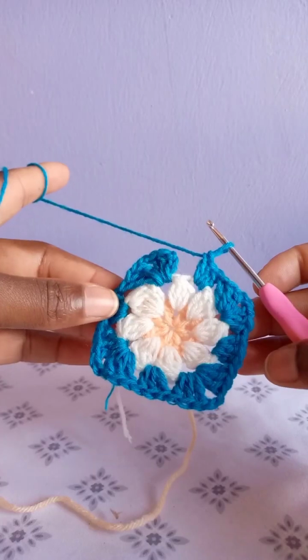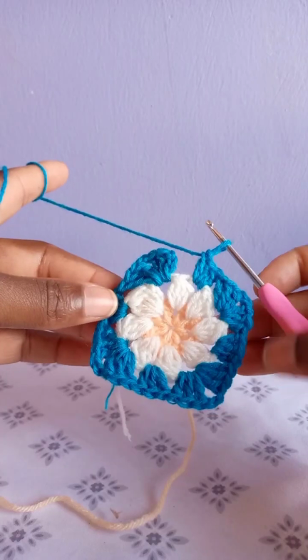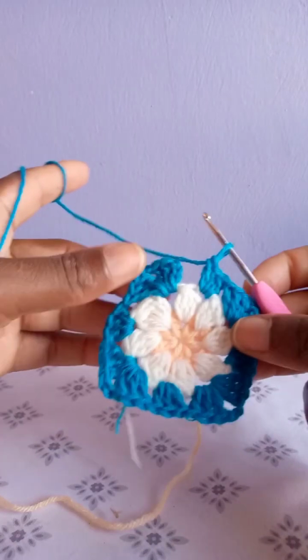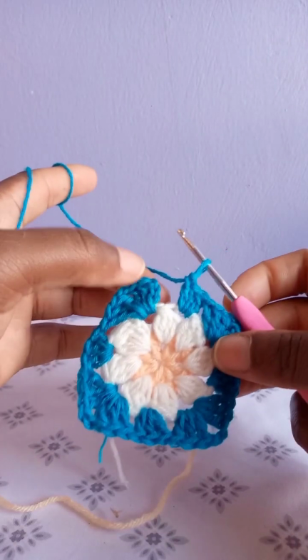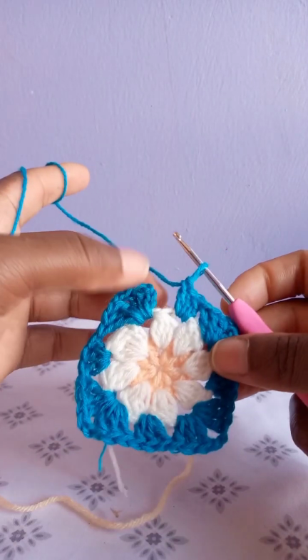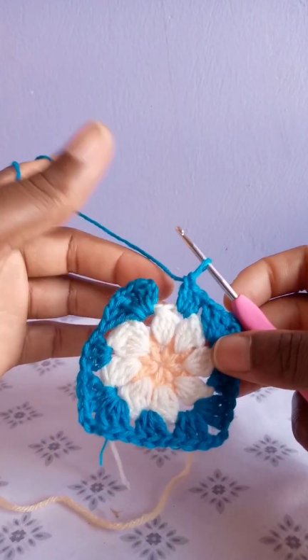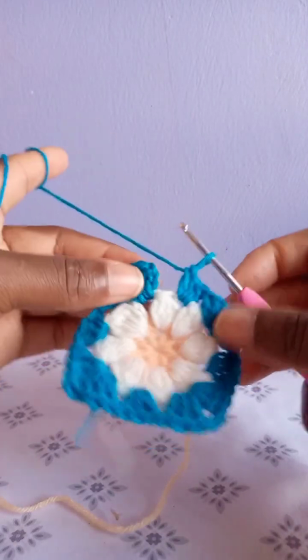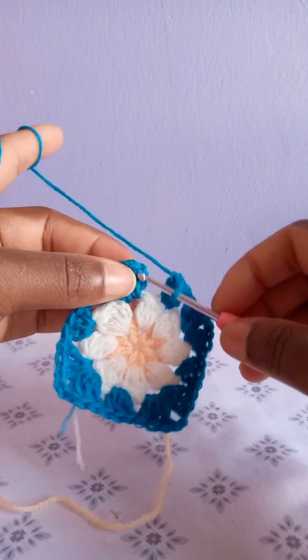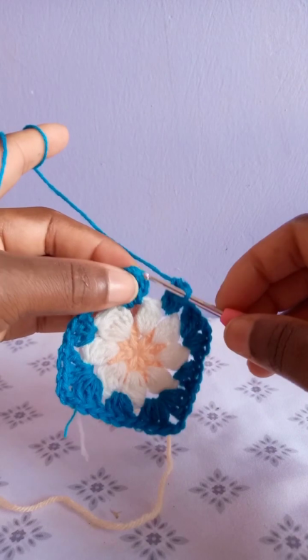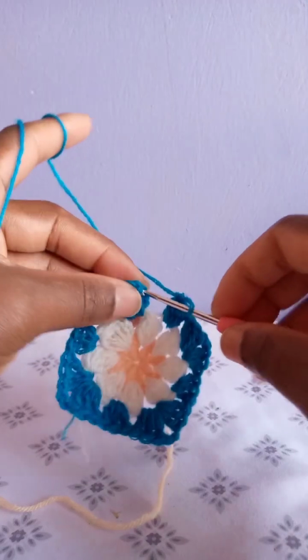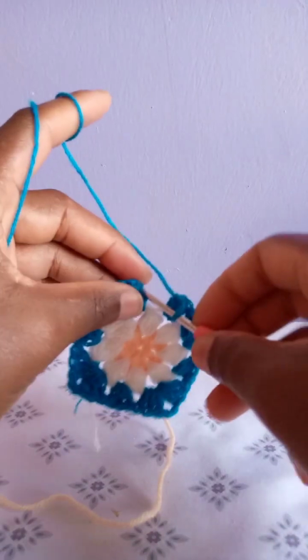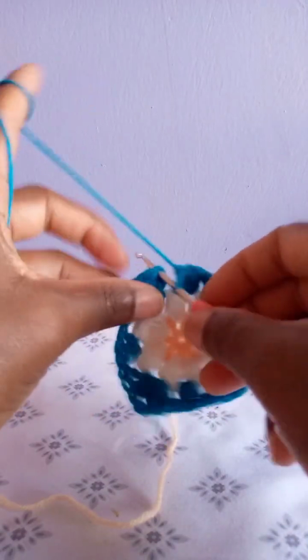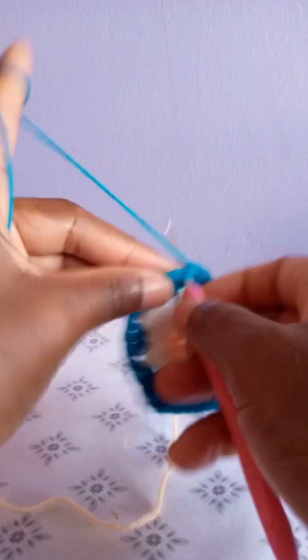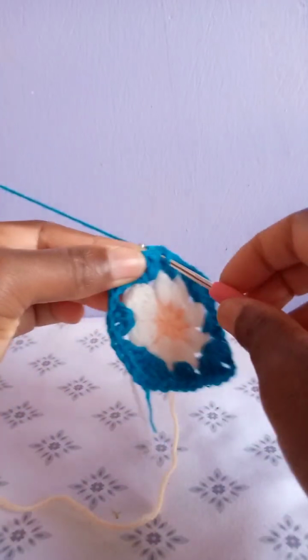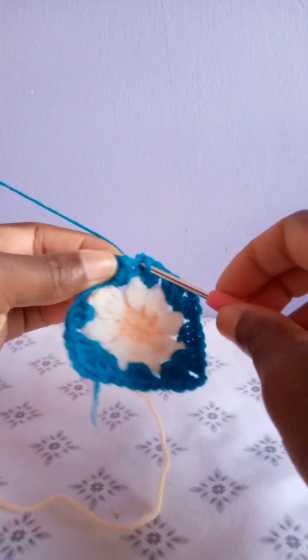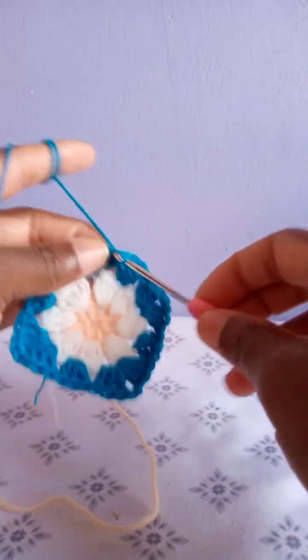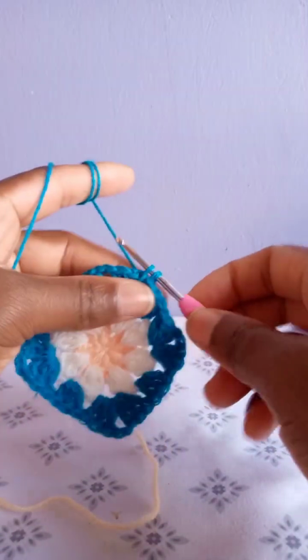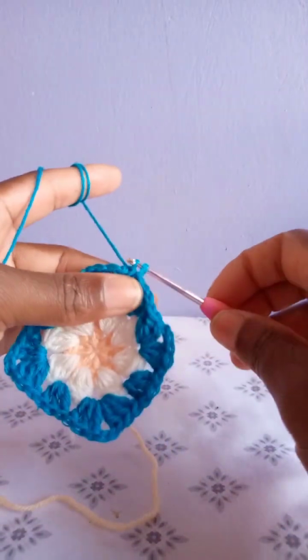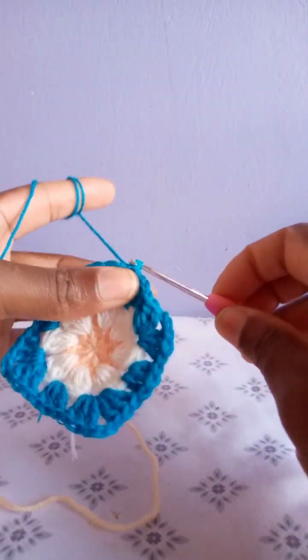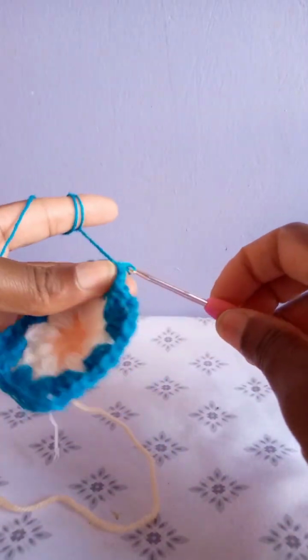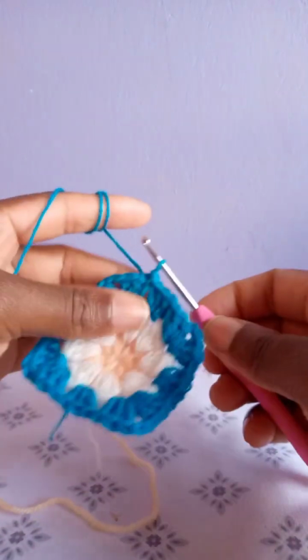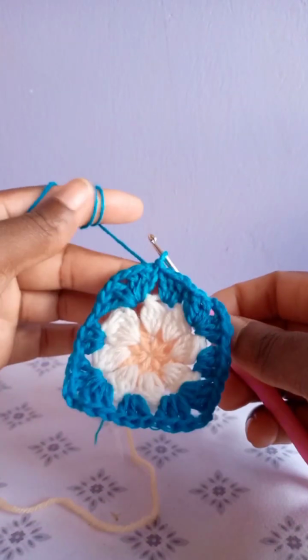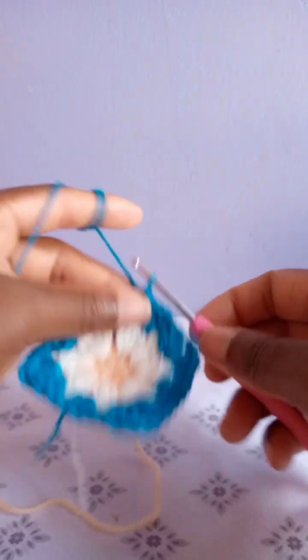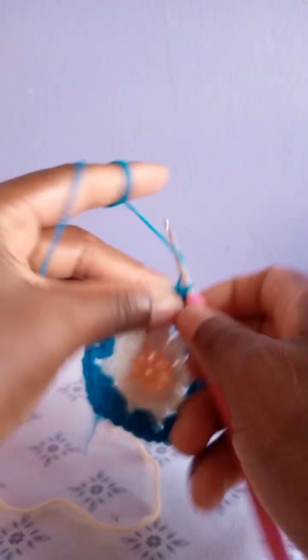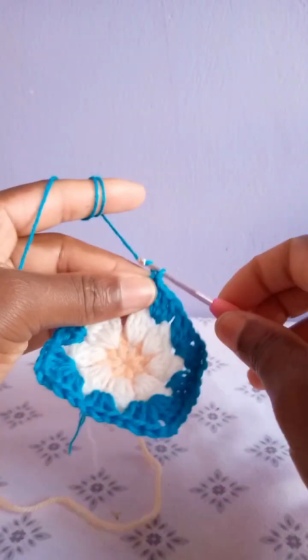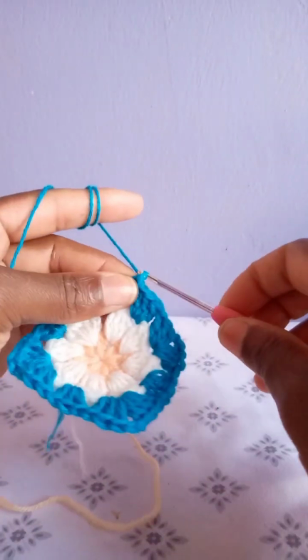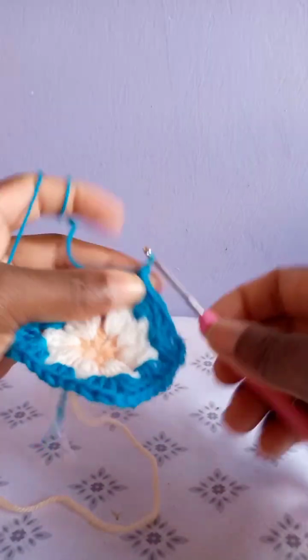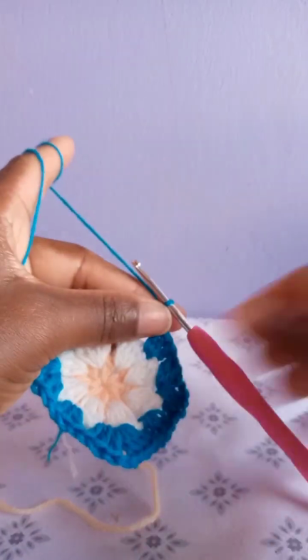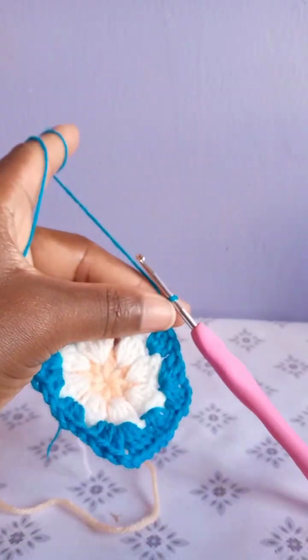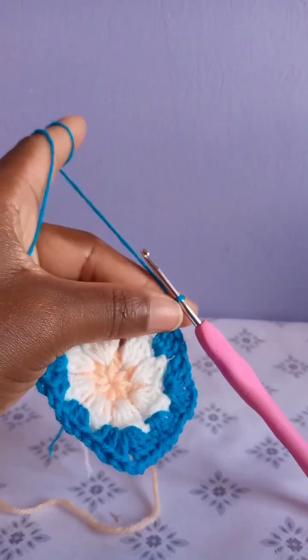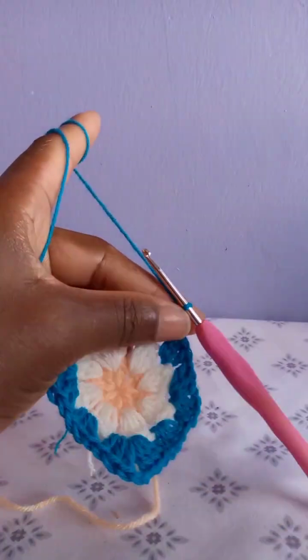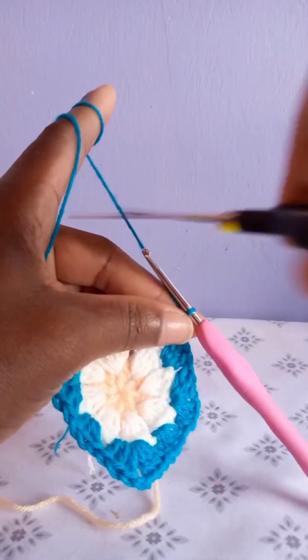When you are done, slip stitch at the top of the chain three we made when beginning this row. Chain one and cut.